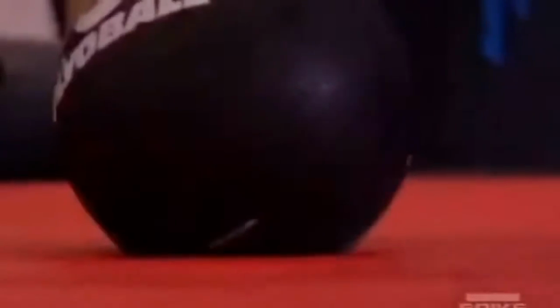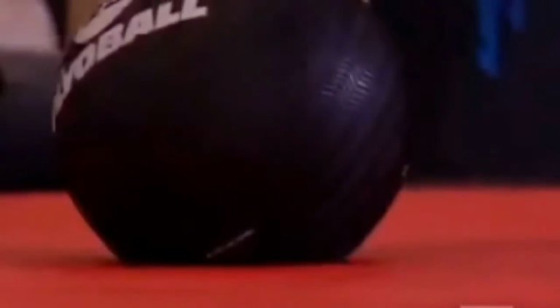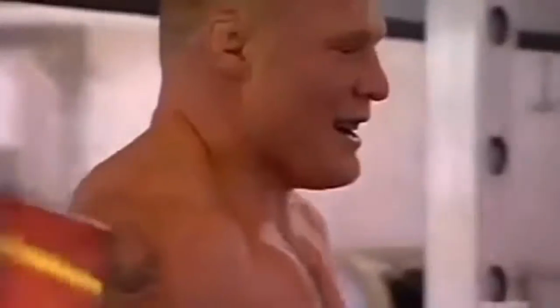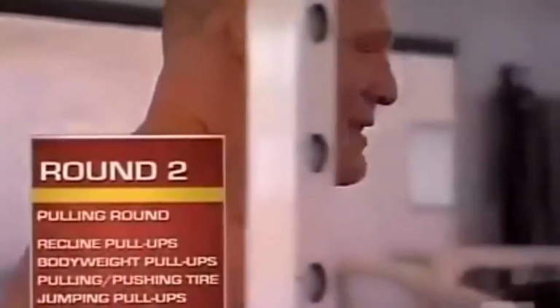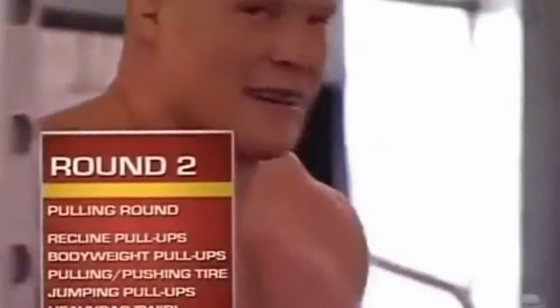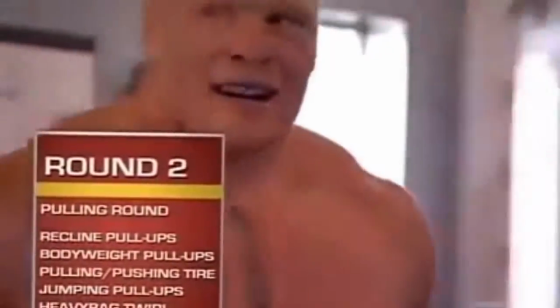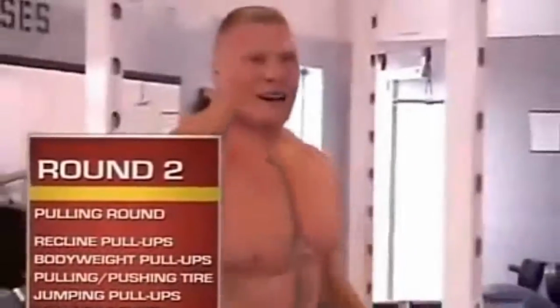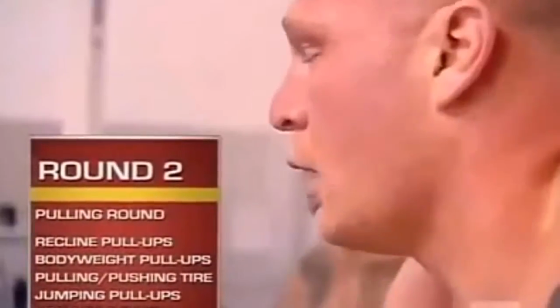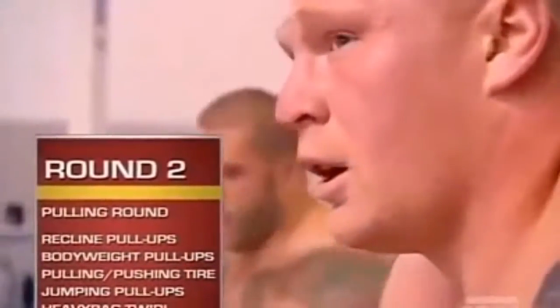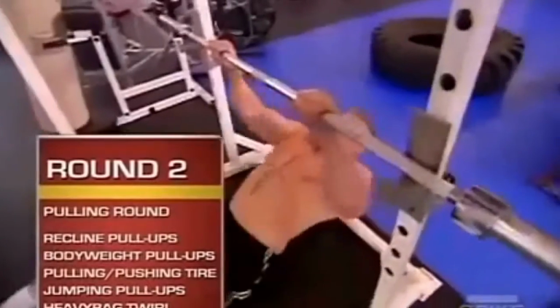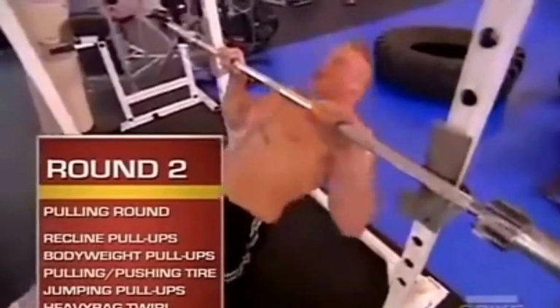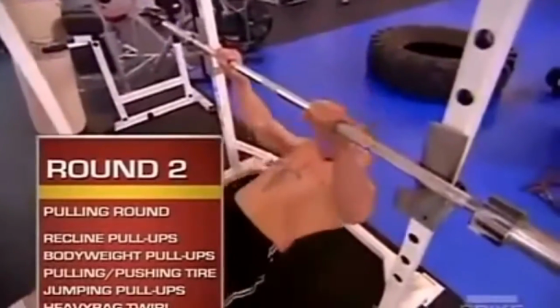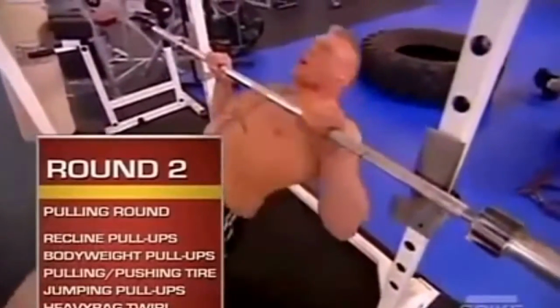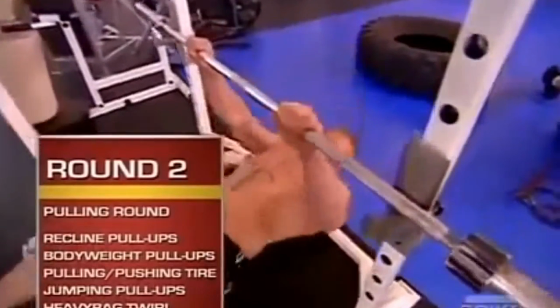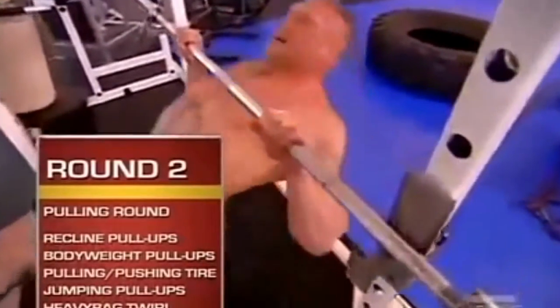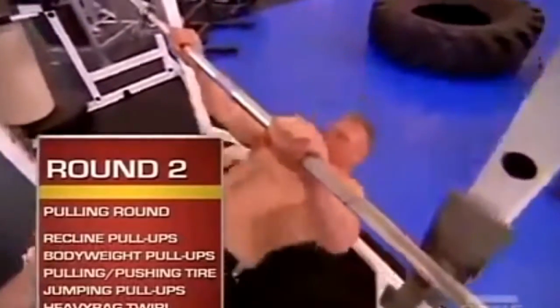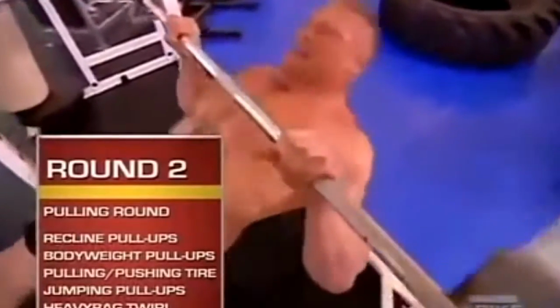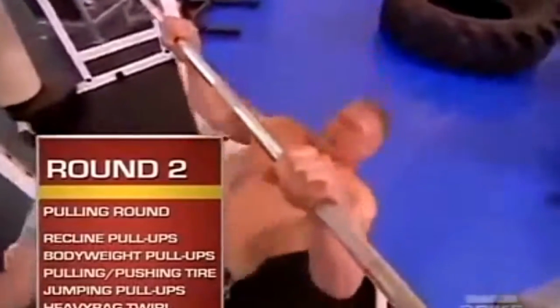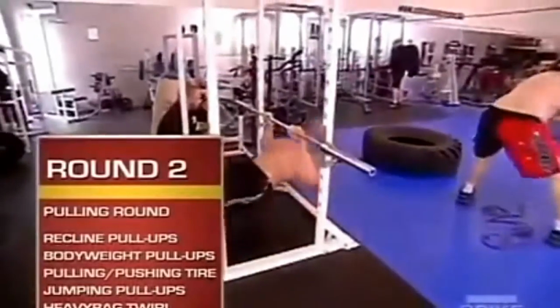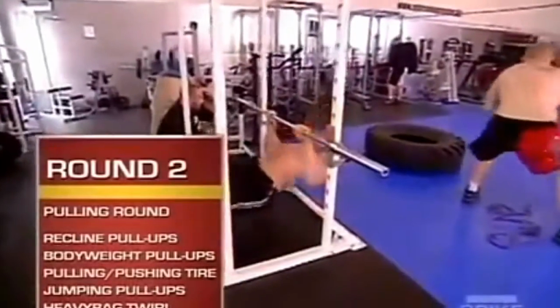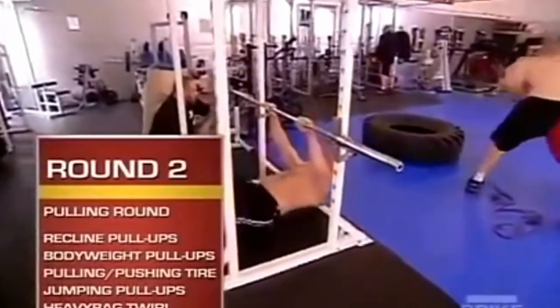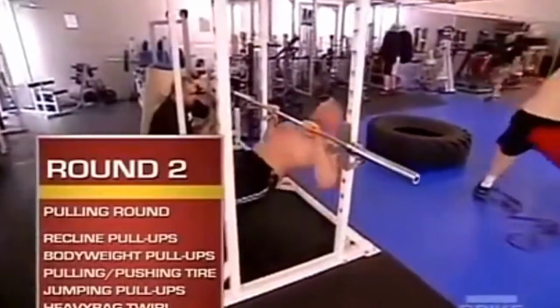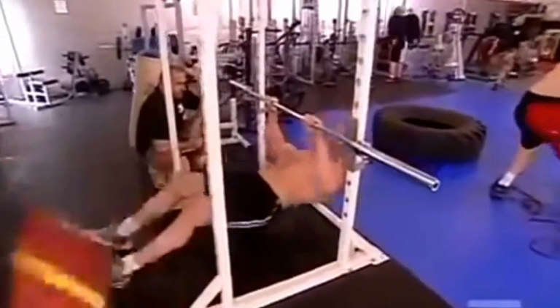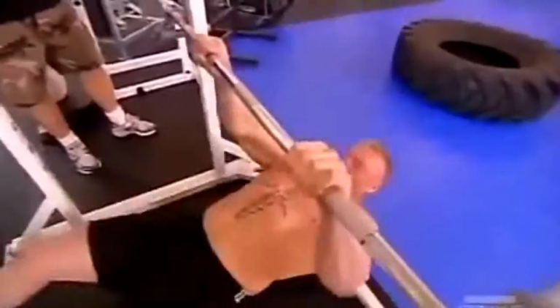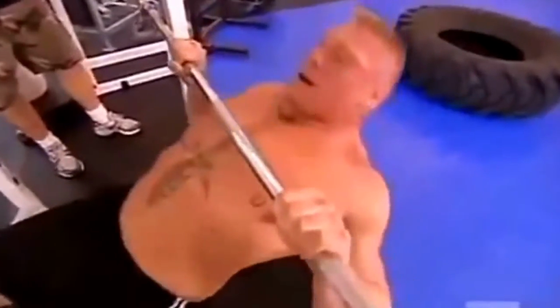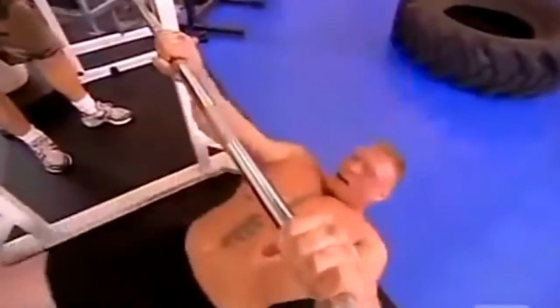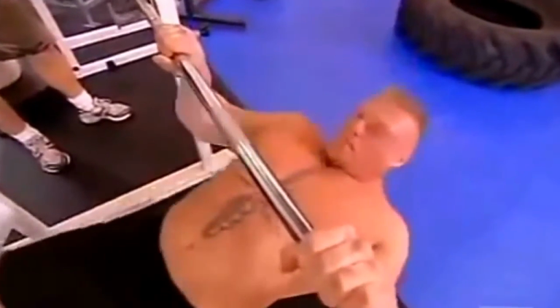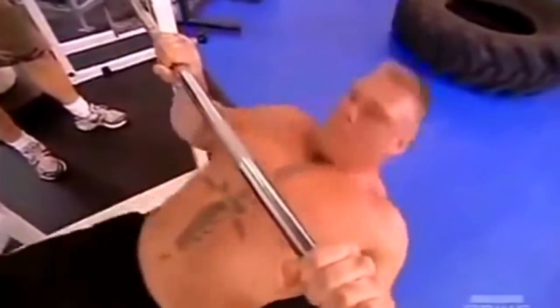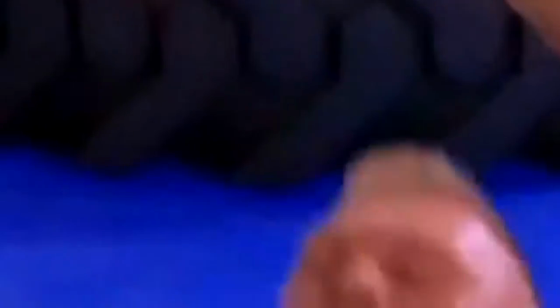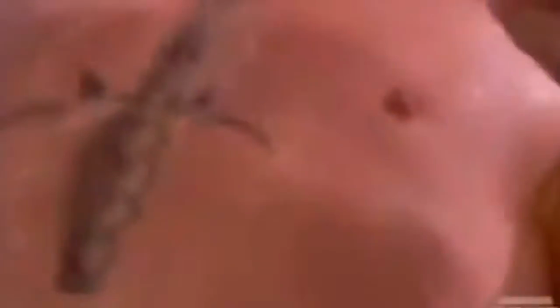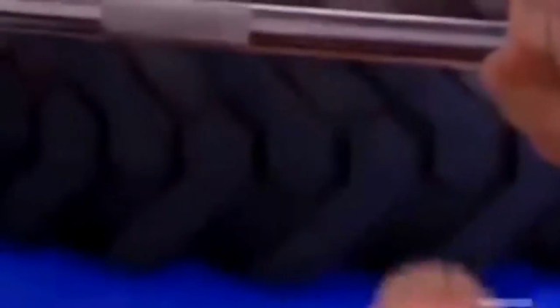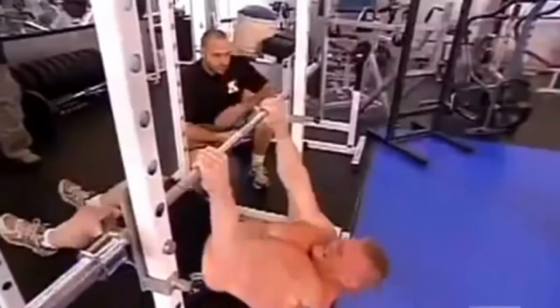Round two. The second round is the pulling exercises. It works on increasing the muscle endurance in his pulling muscles. First station, he does recline pull-ups.